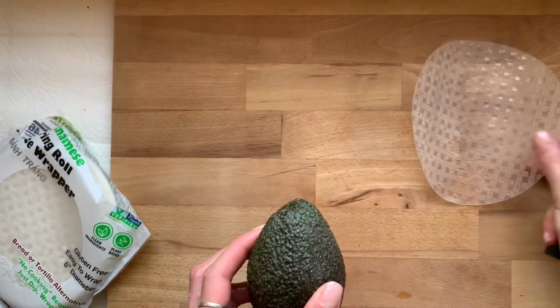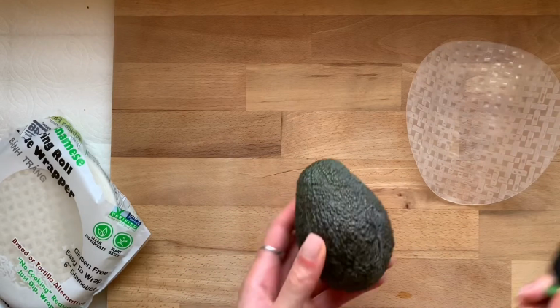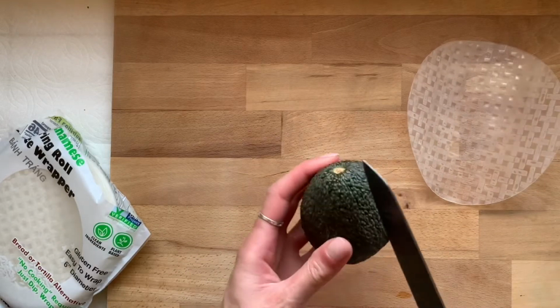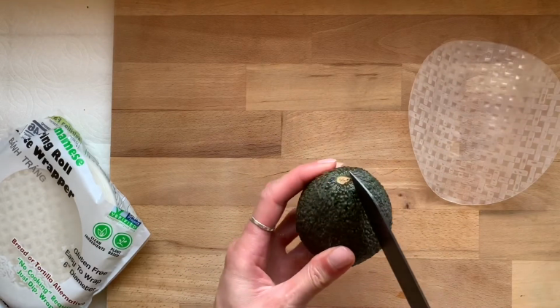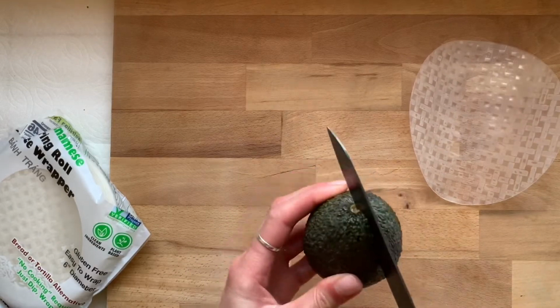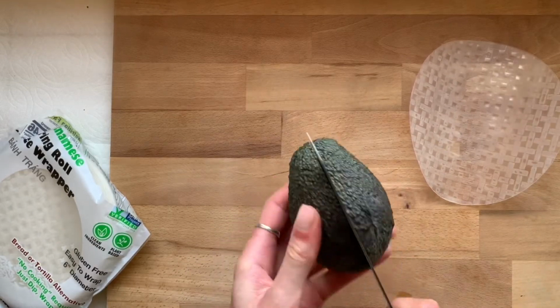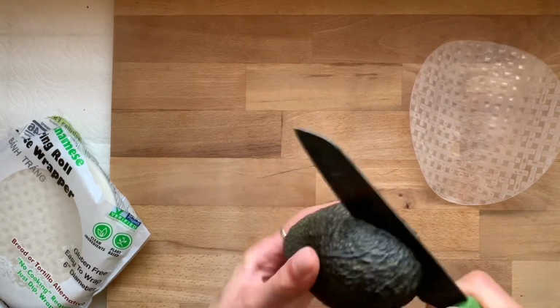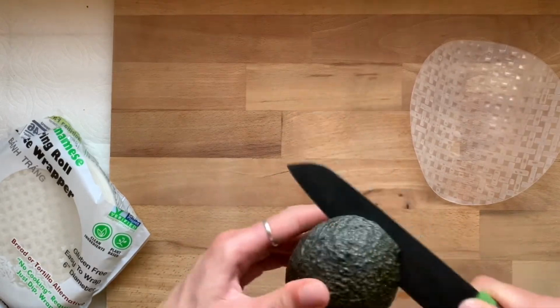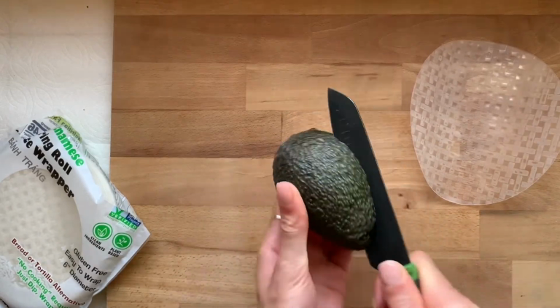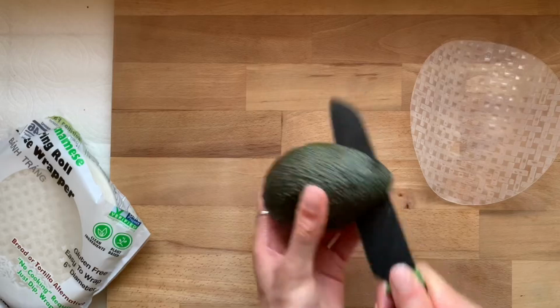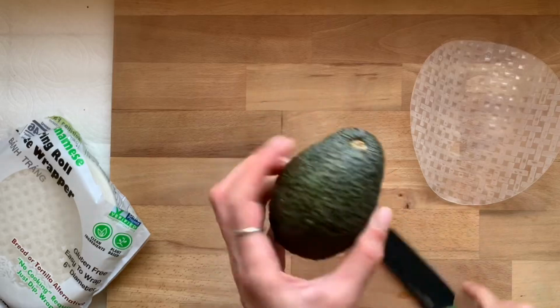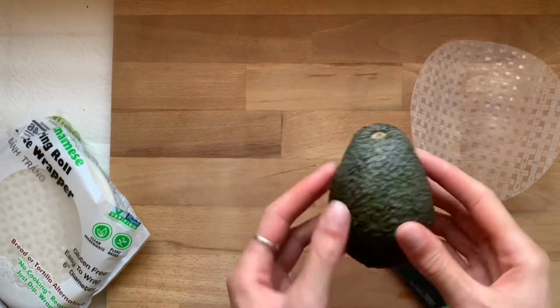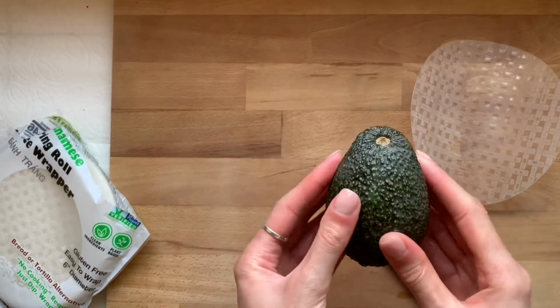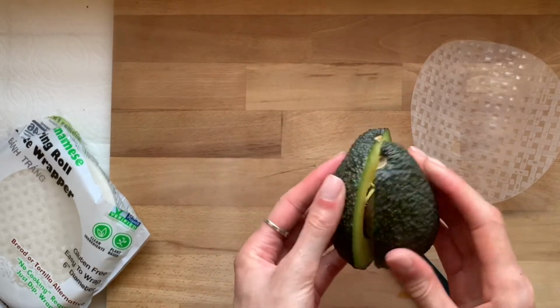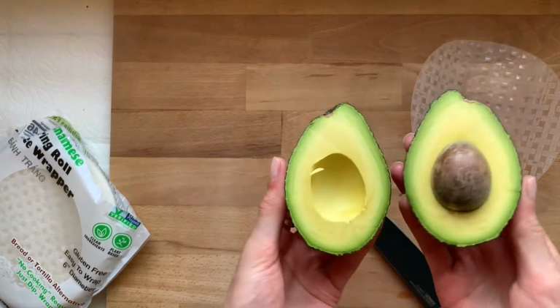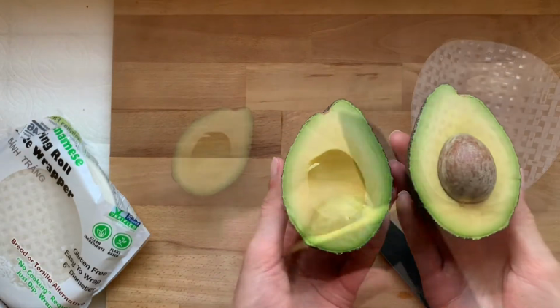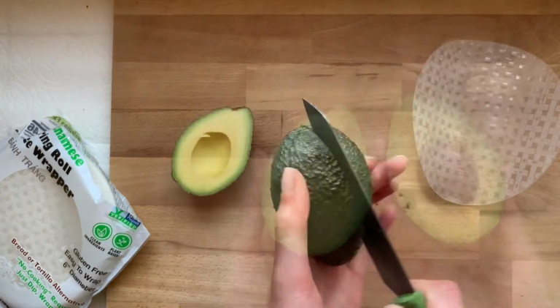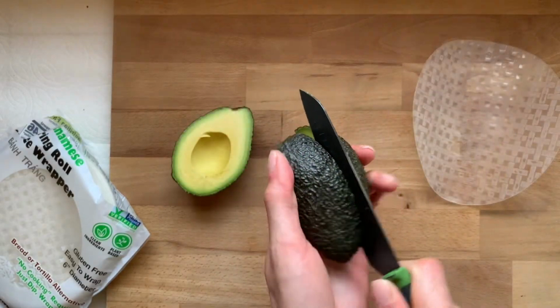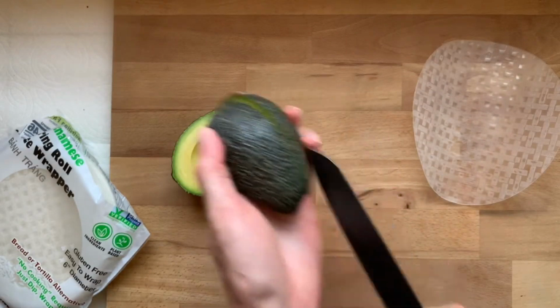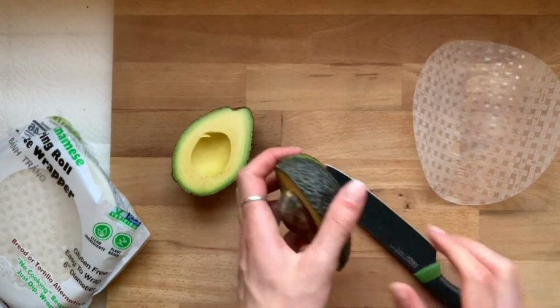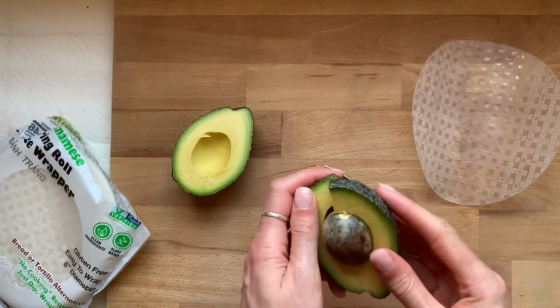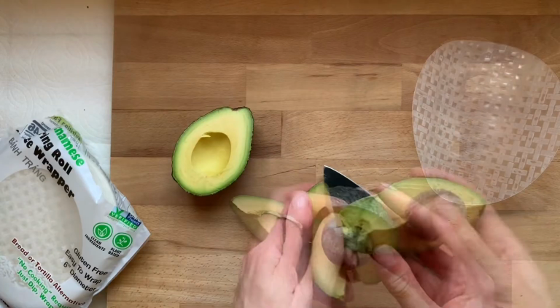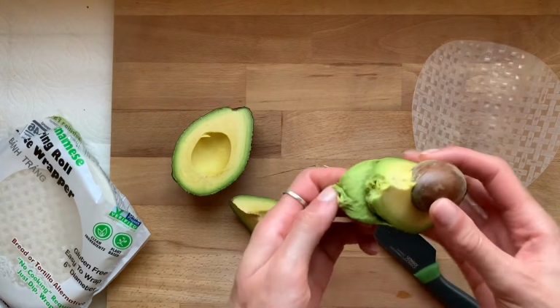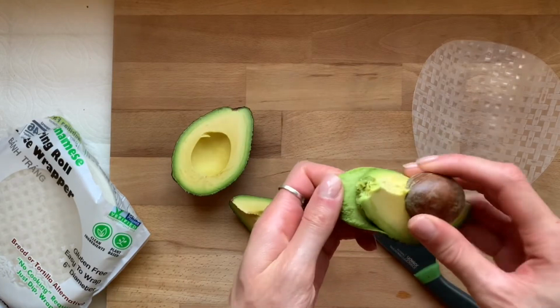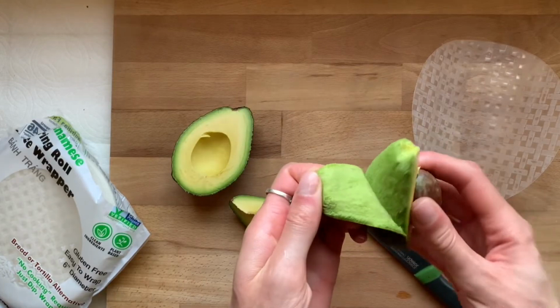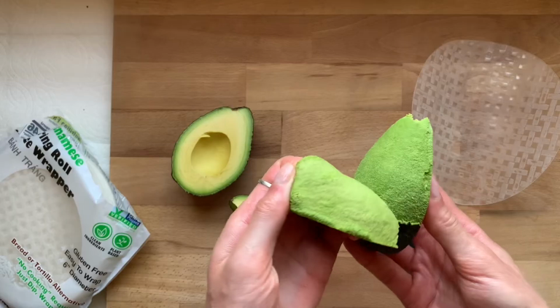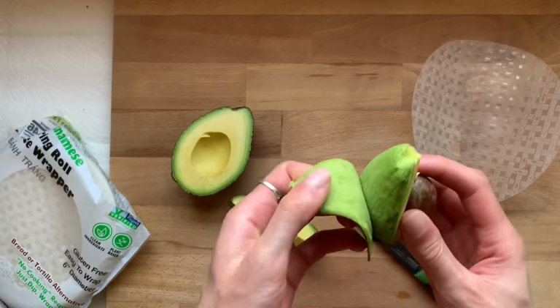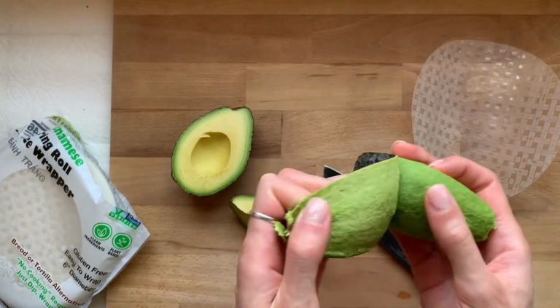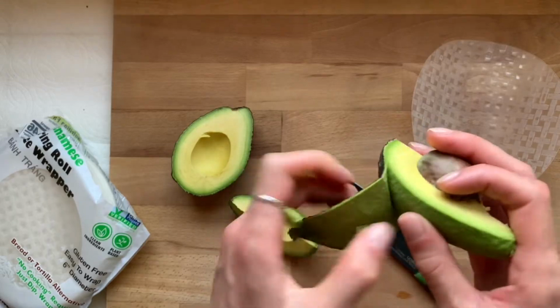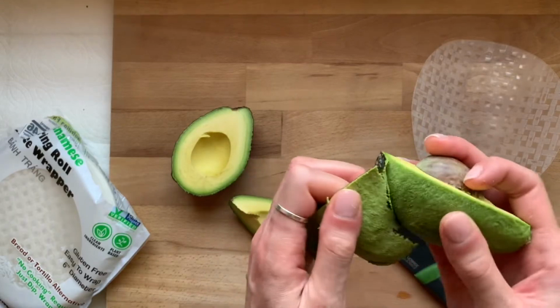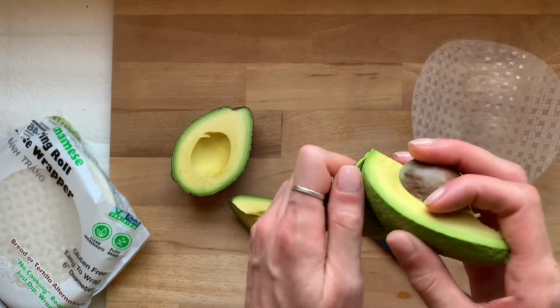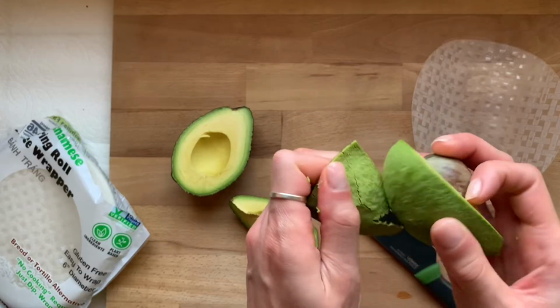First, choose your avocado. You want to choose one that's not entirely soft — yes, it's ripe but it's not super mushy. This is important because it helps you cut the avocado into nice precise strips and also you can easily peel the skins away.